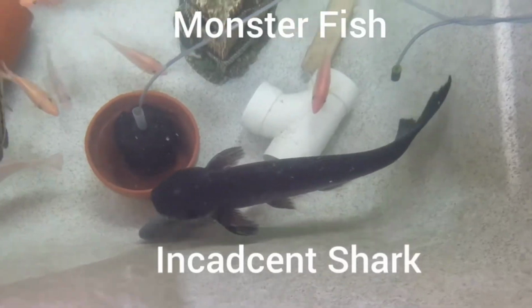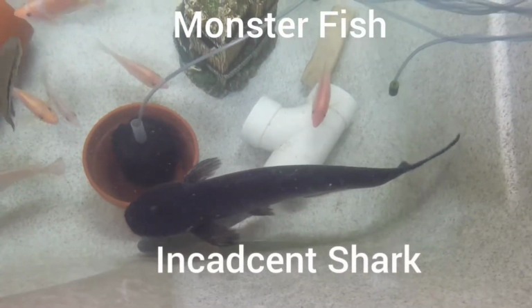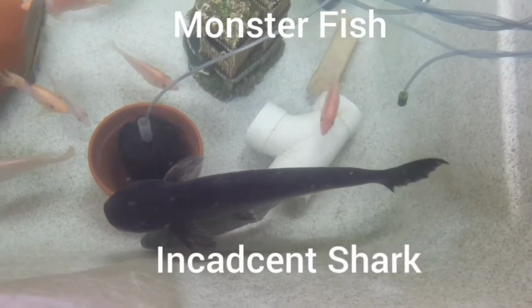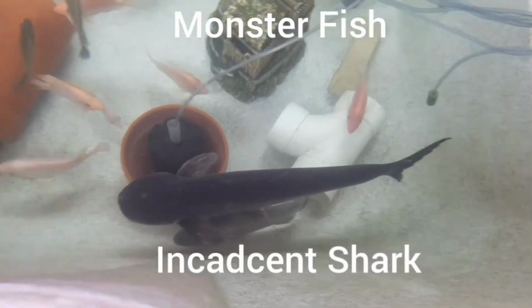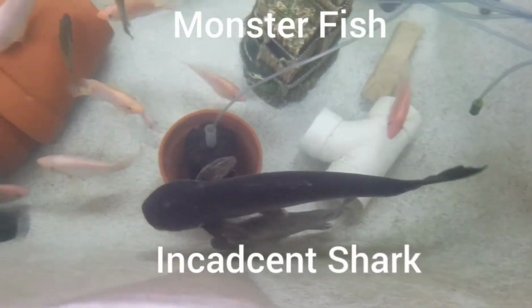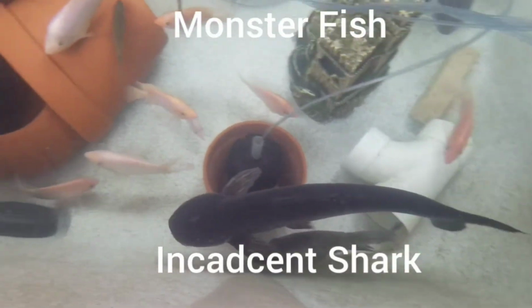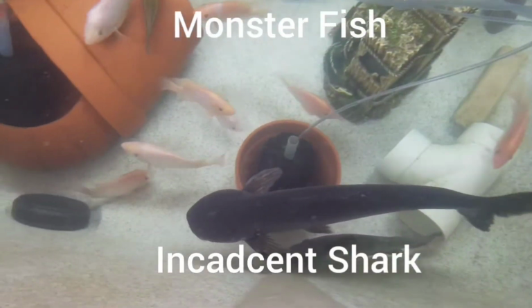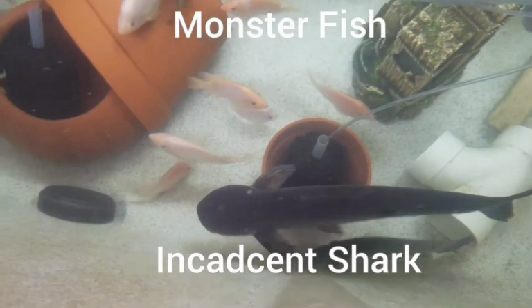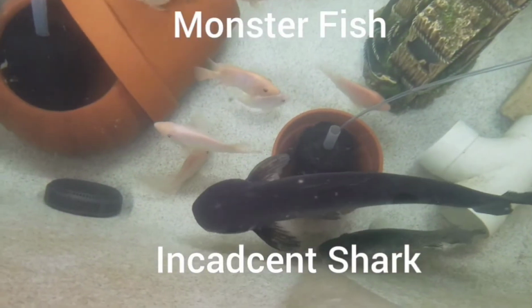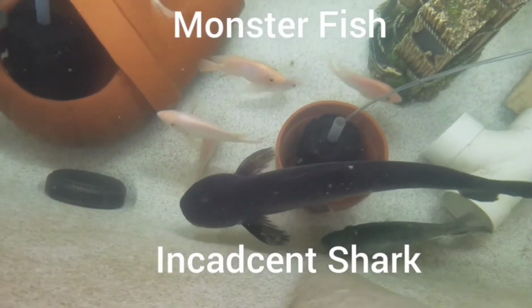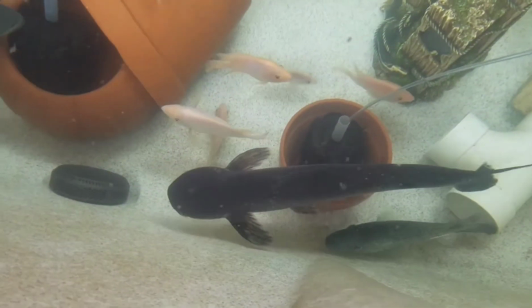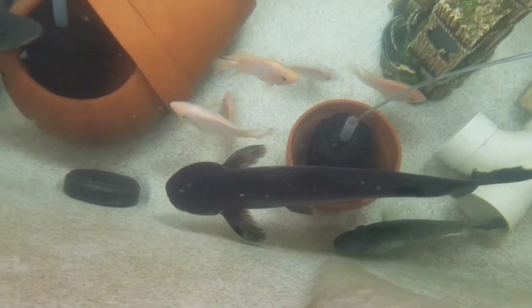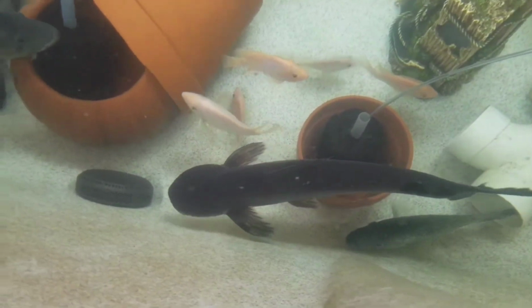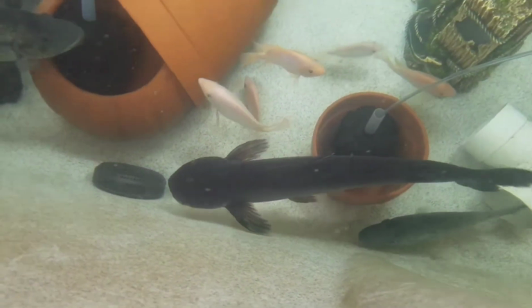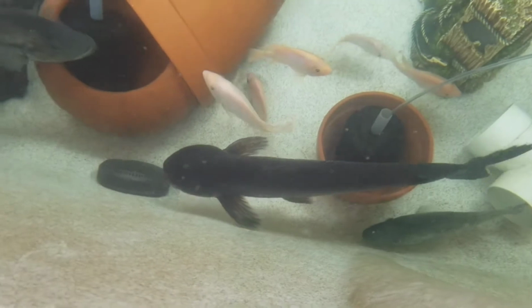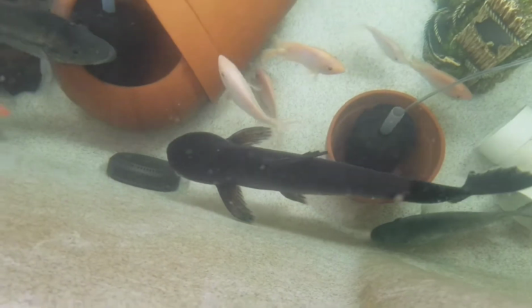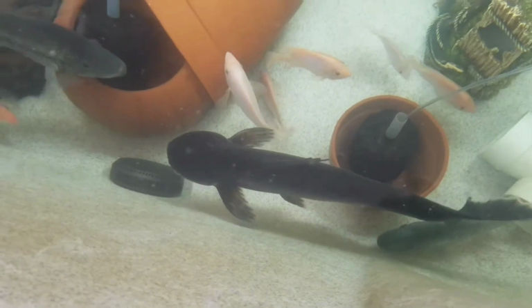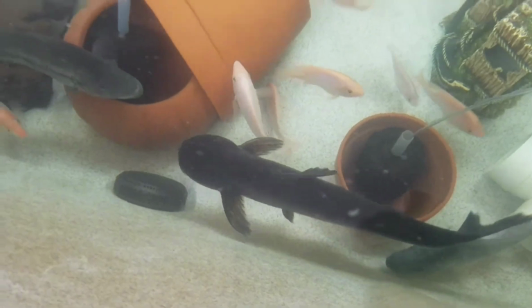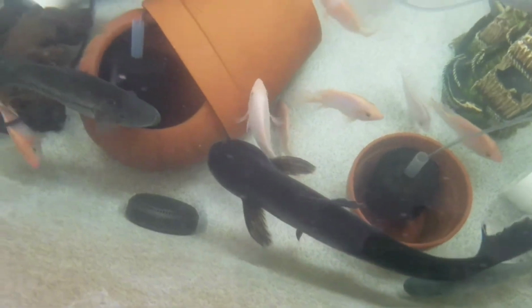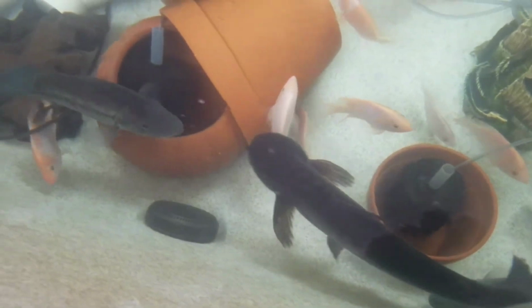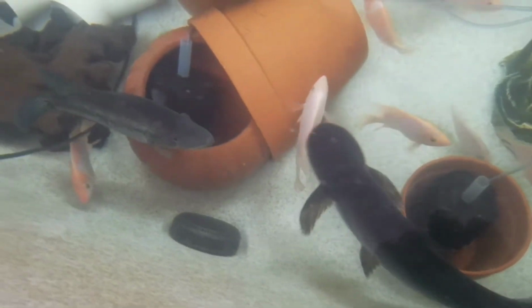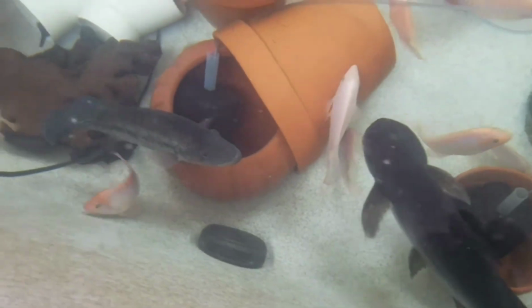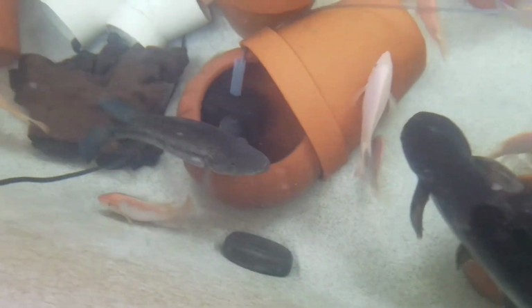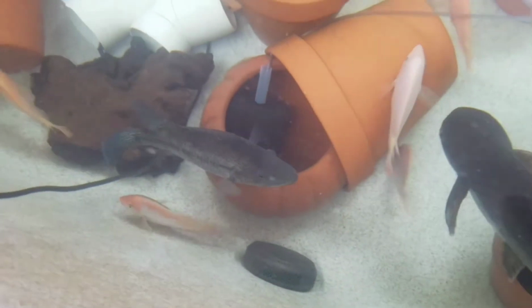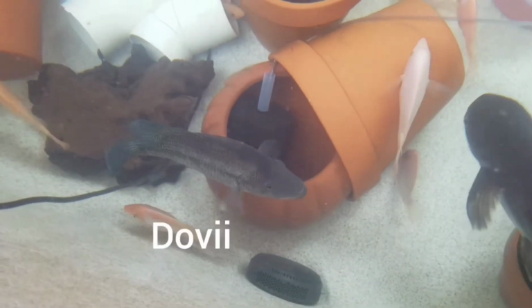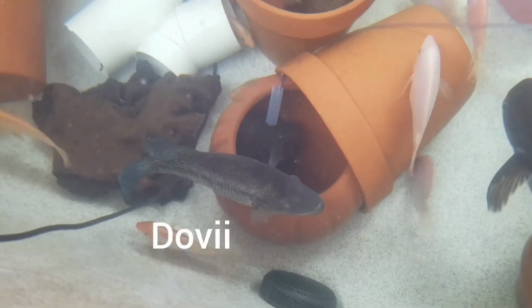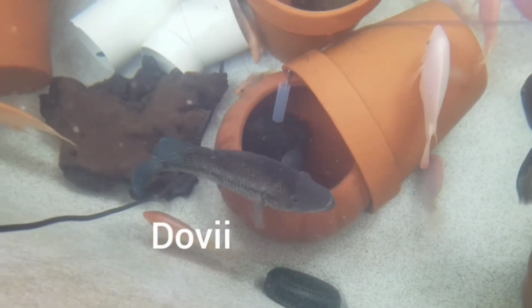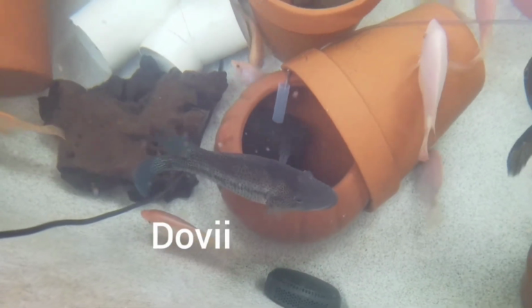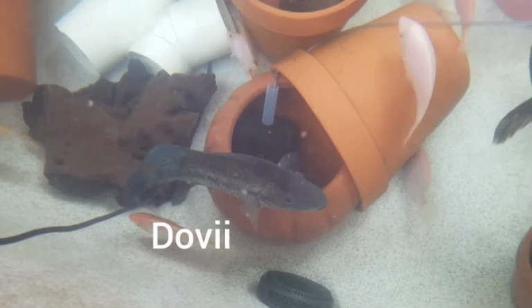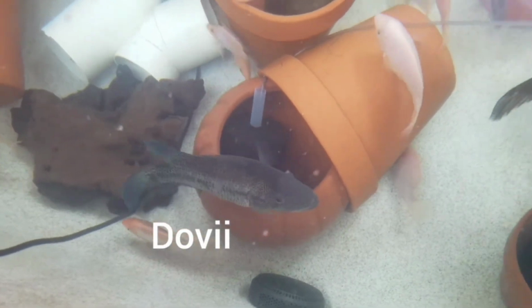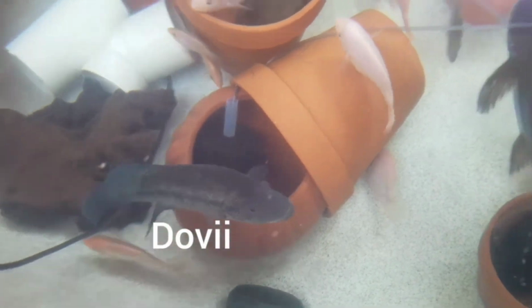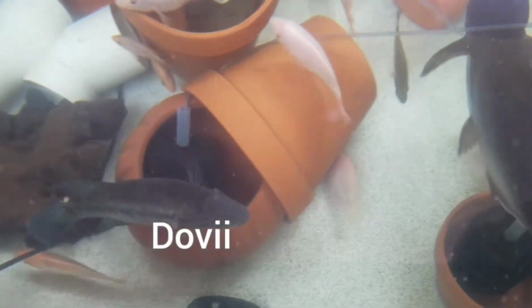Hello everyone. This is my swim spa where I keep all the overflow fish.